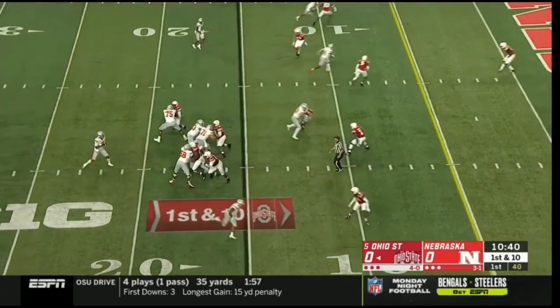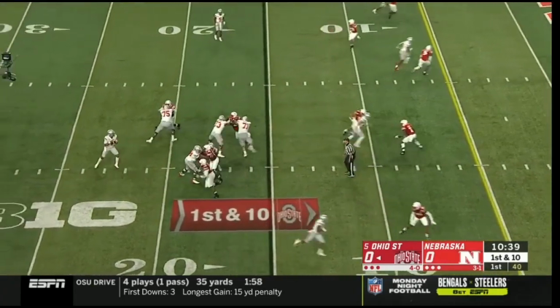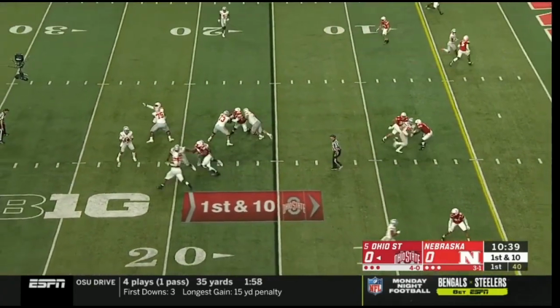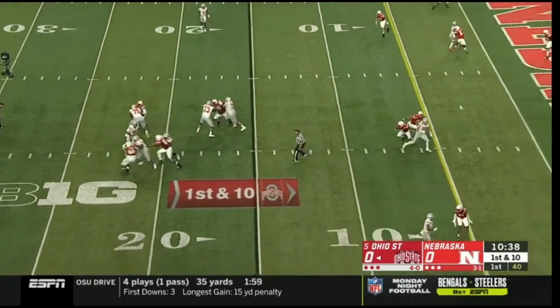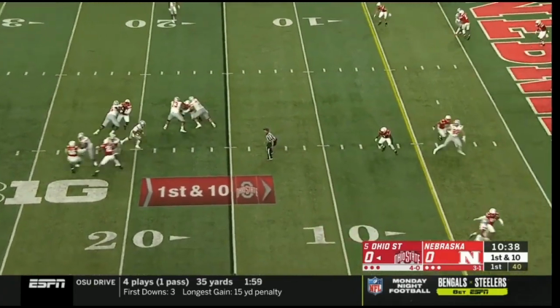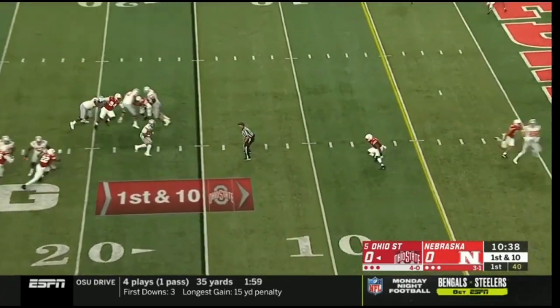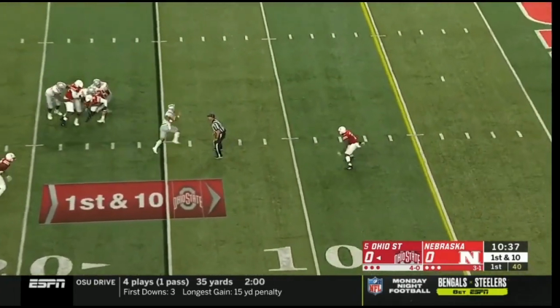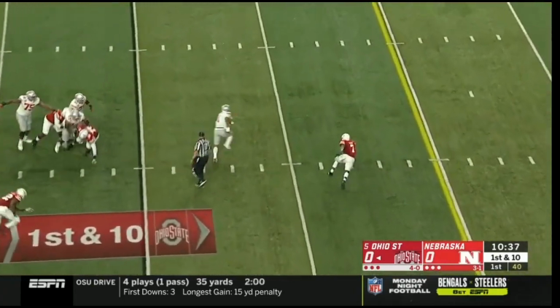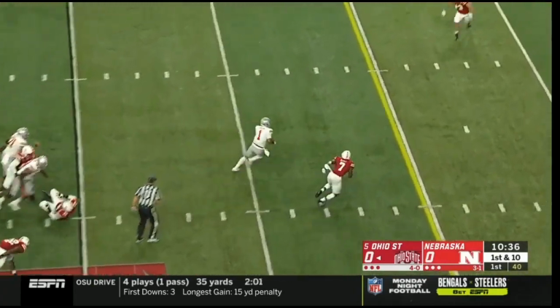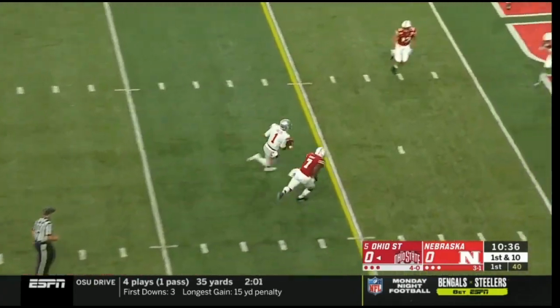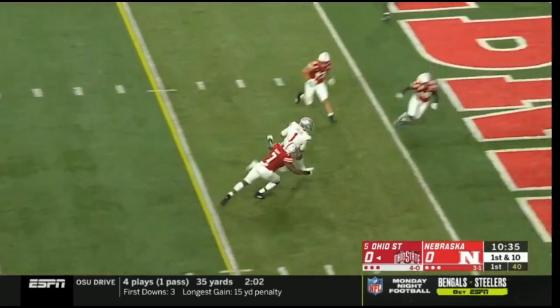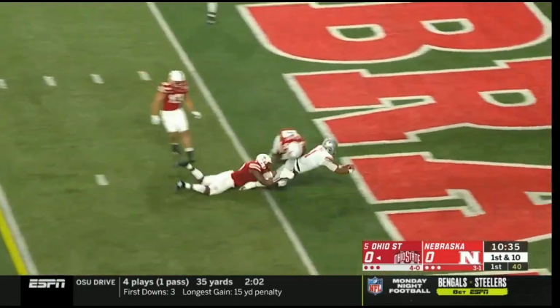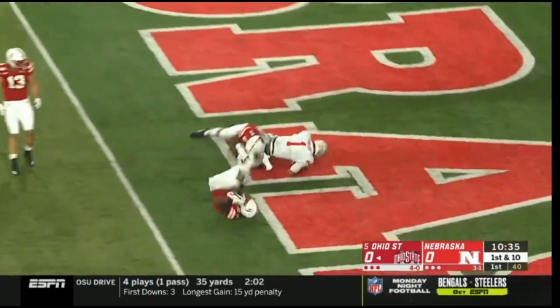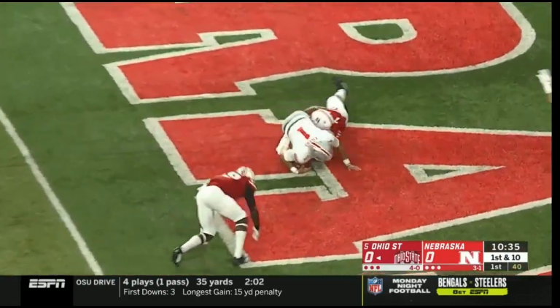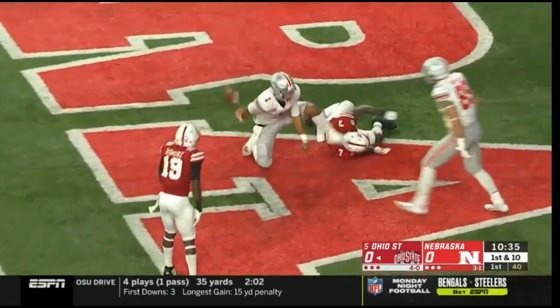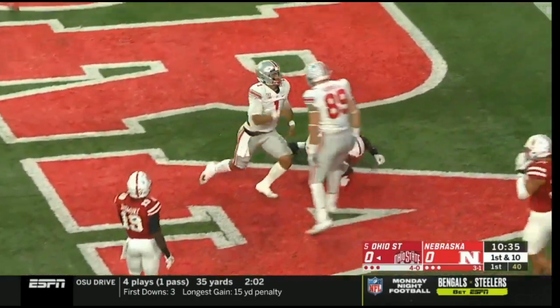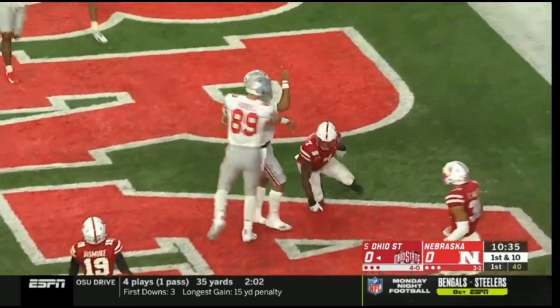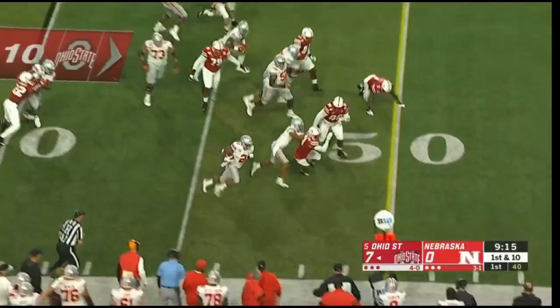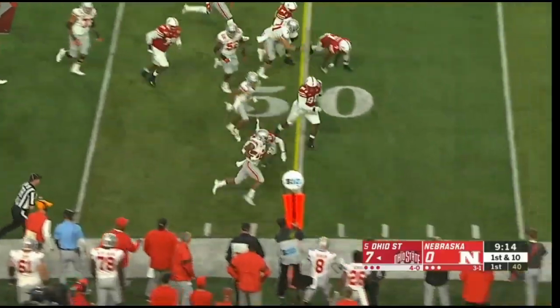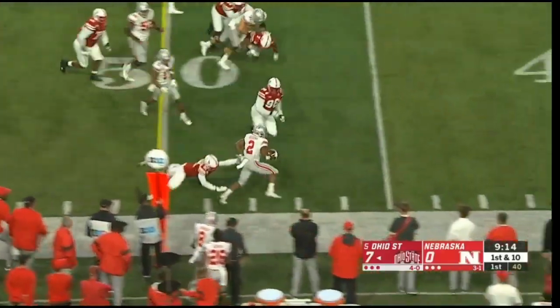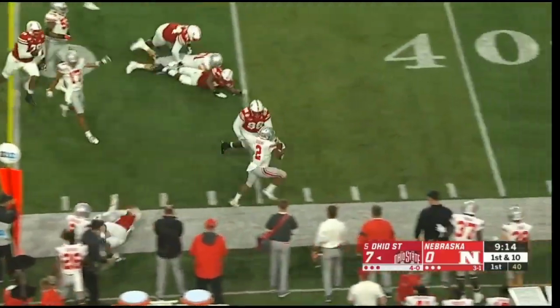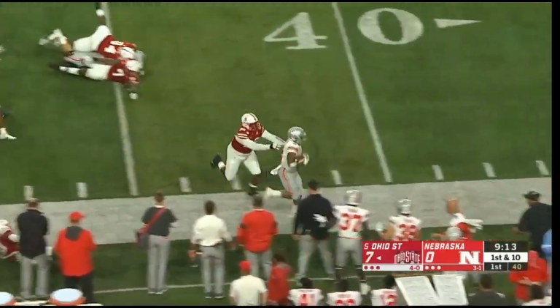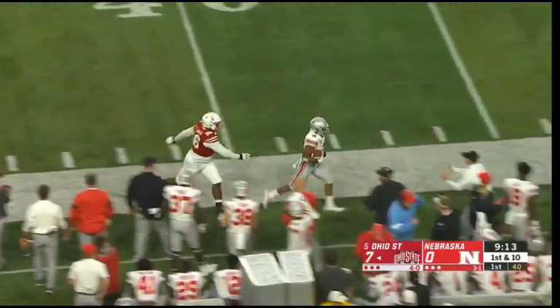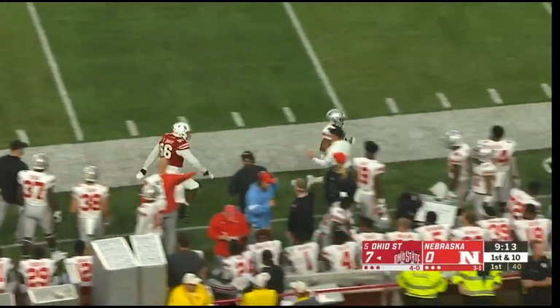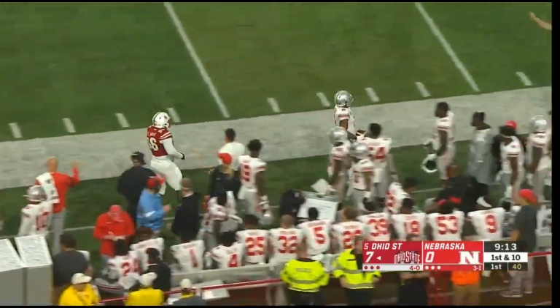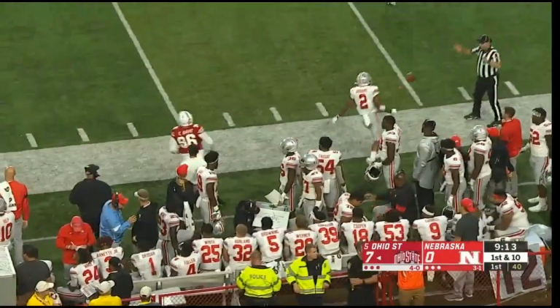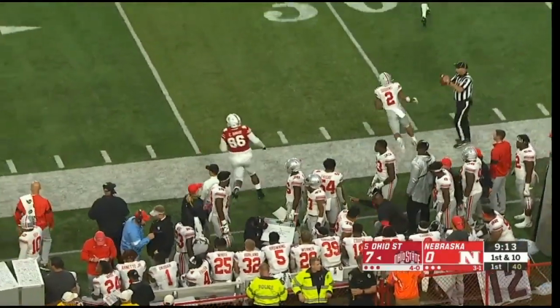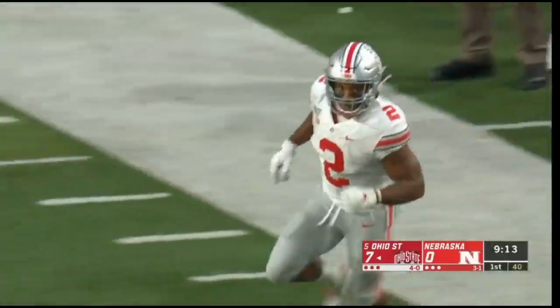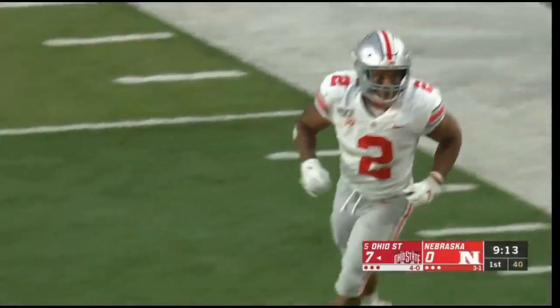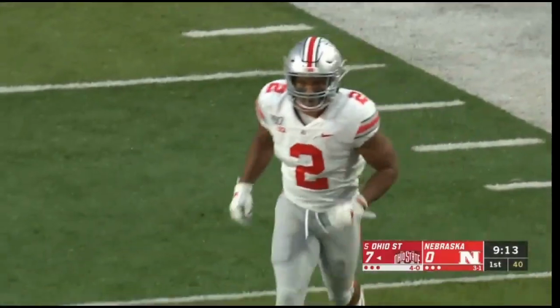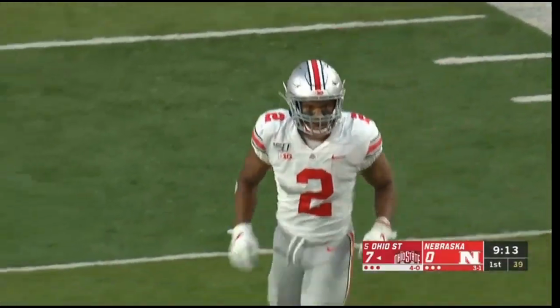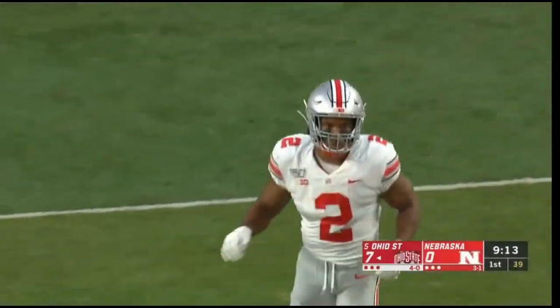Empty backfield. Fields pump fakes again, has room to run, and he will dive for the end zone as Ohio State picks his way through. Shows the pace and shows the push. And Olave got a block on the edge.